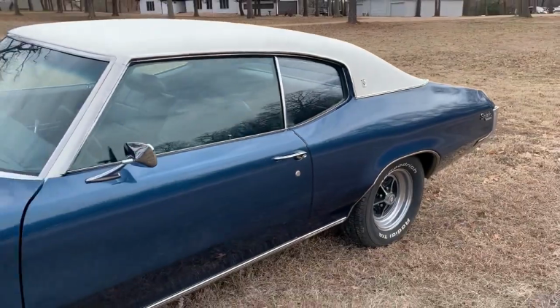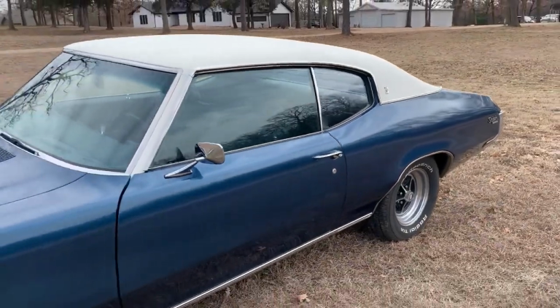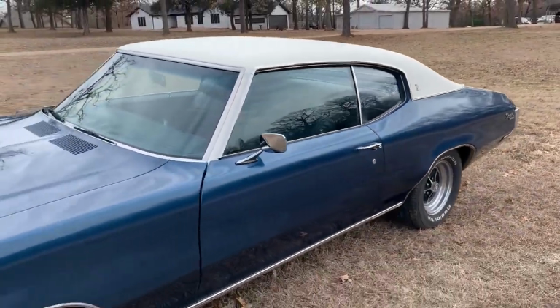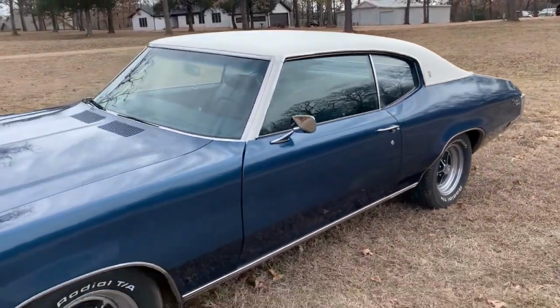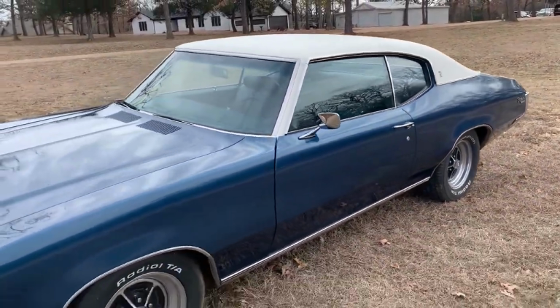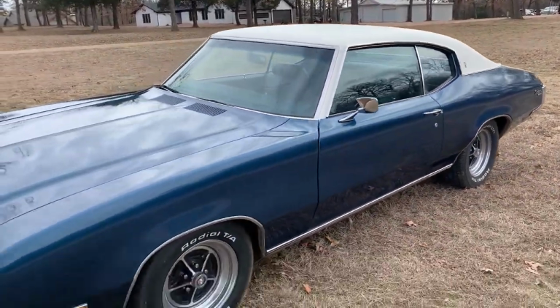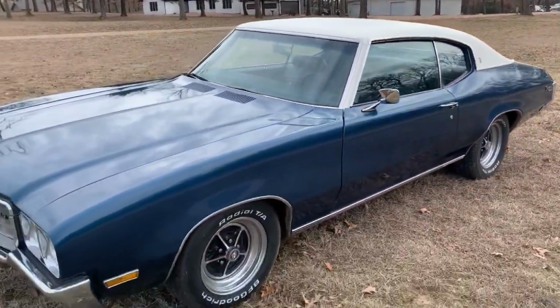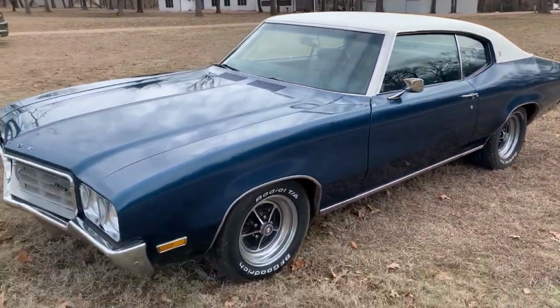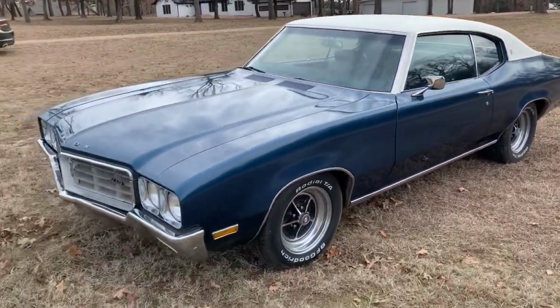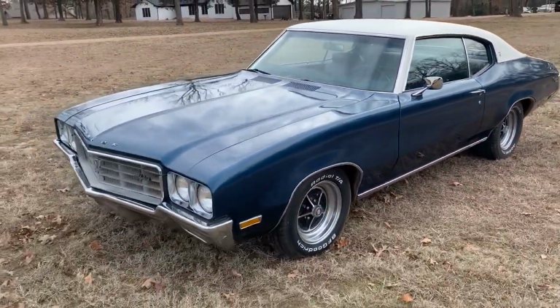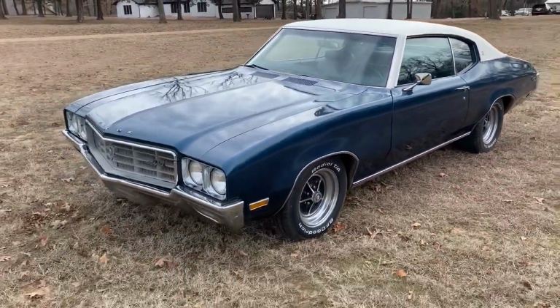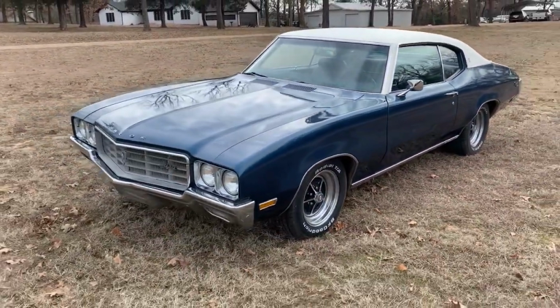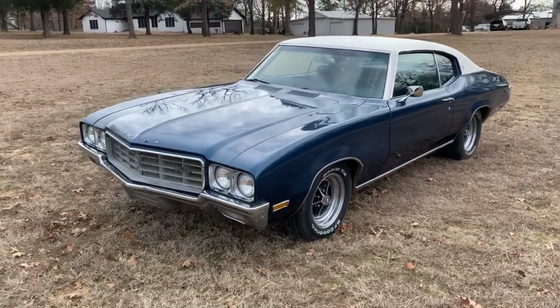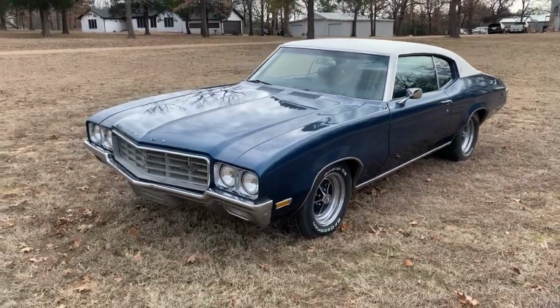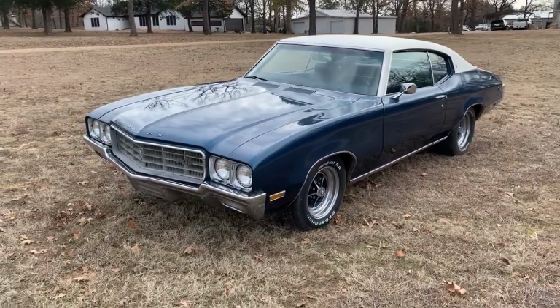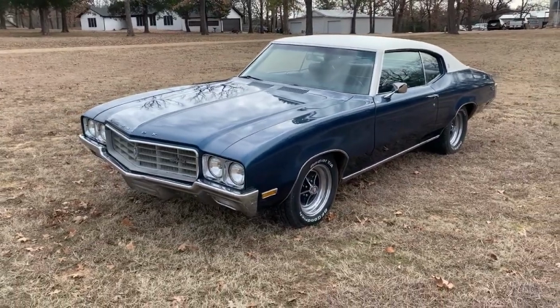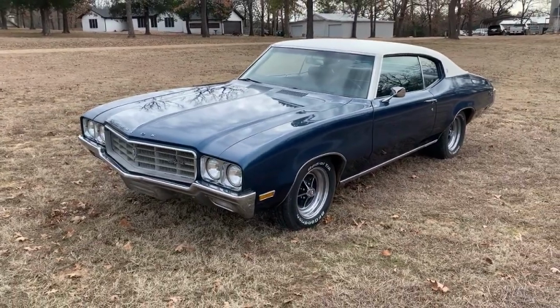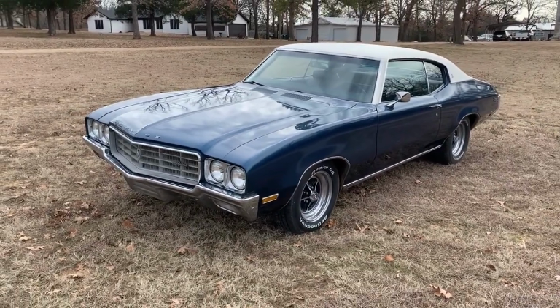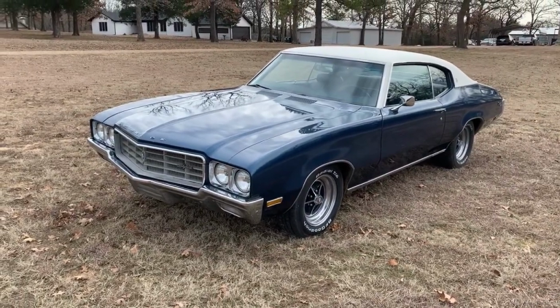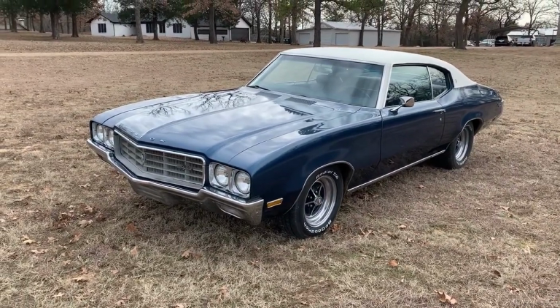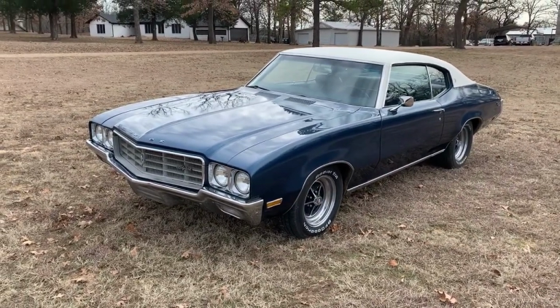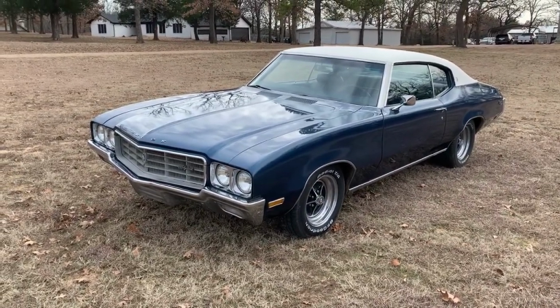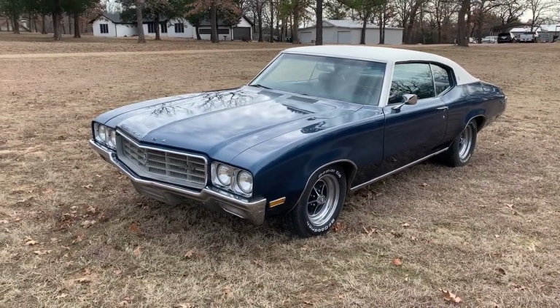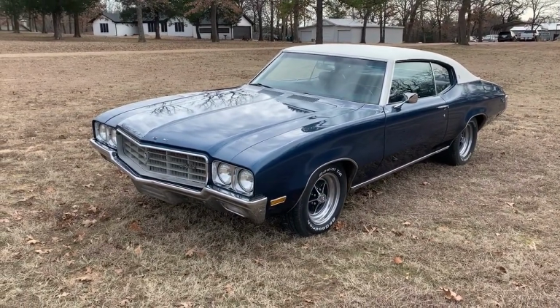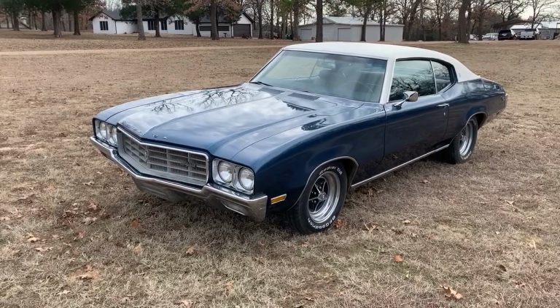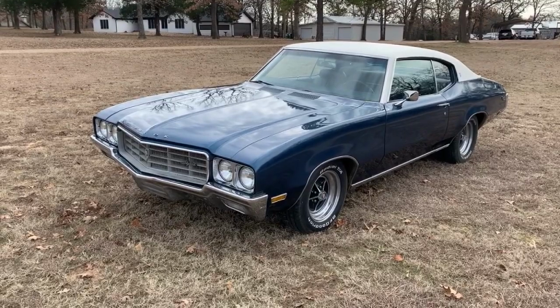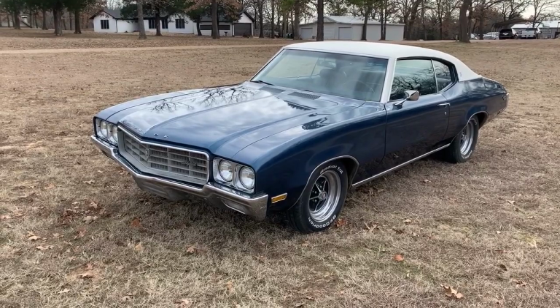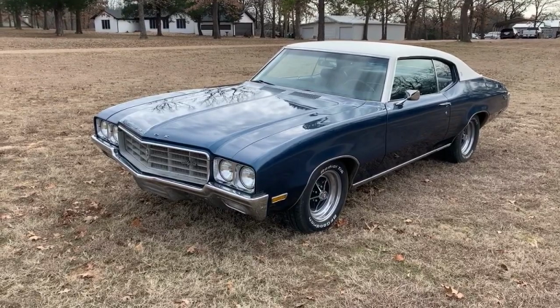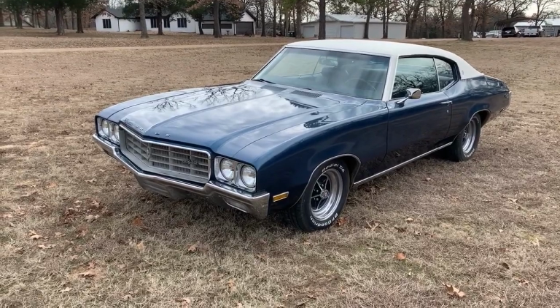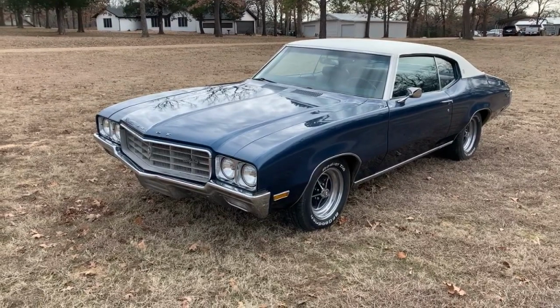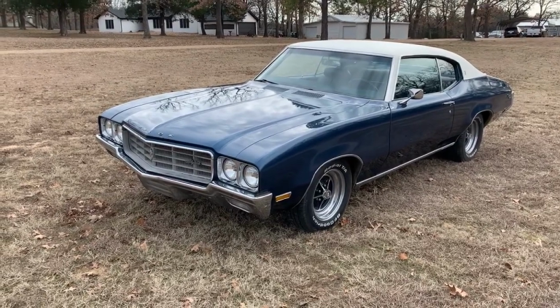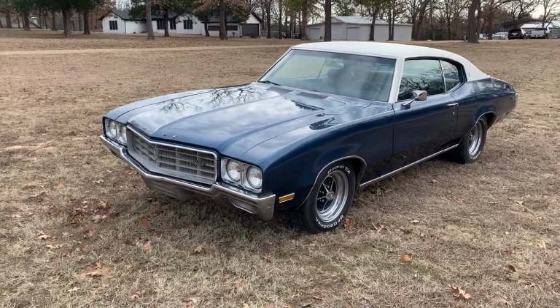This is available from Donnie Smith Motor Company. We're located in Jenison, Texas, and you can reach us at 940-632-9454. Thanks for watching our video.